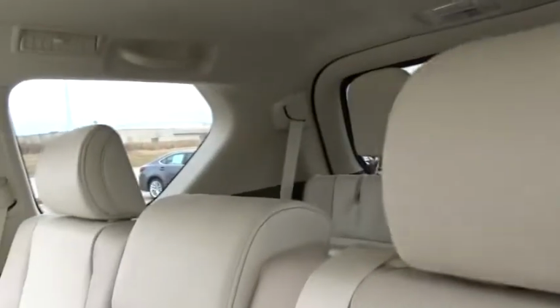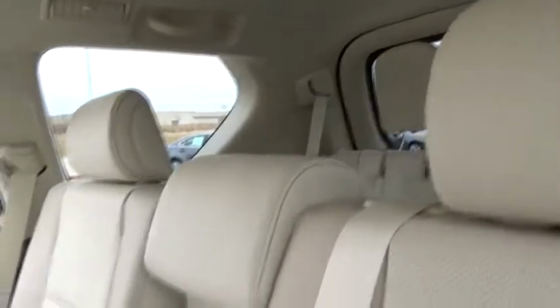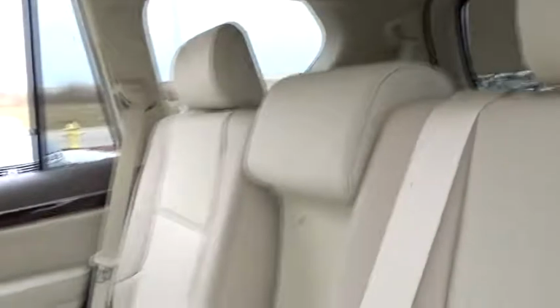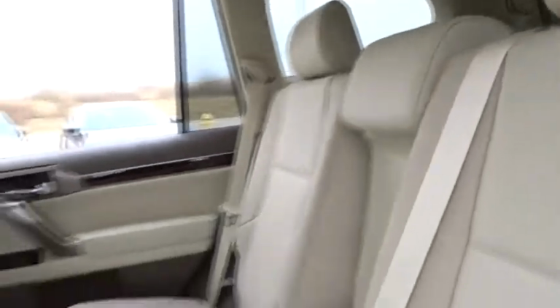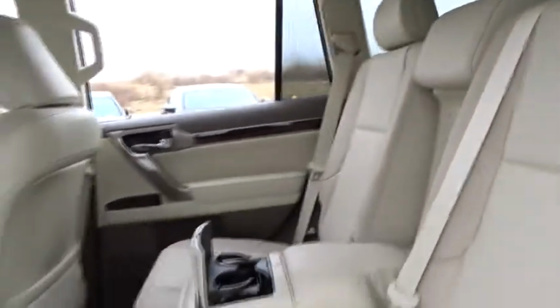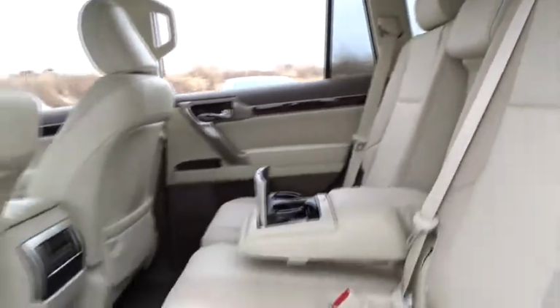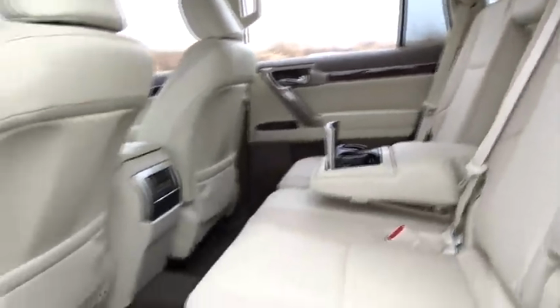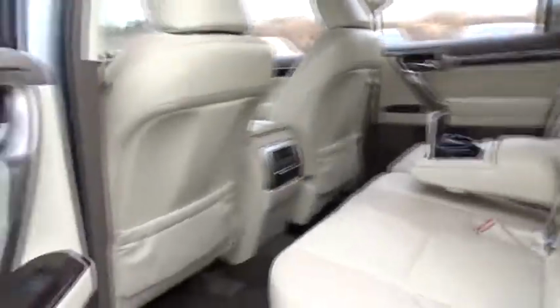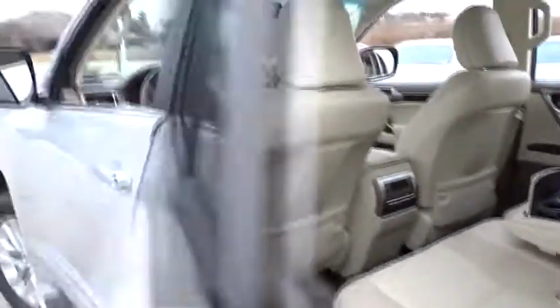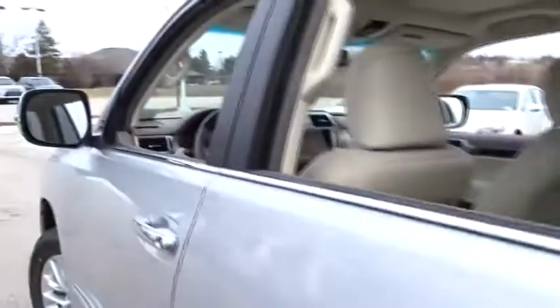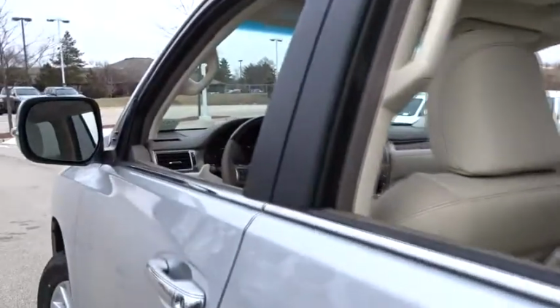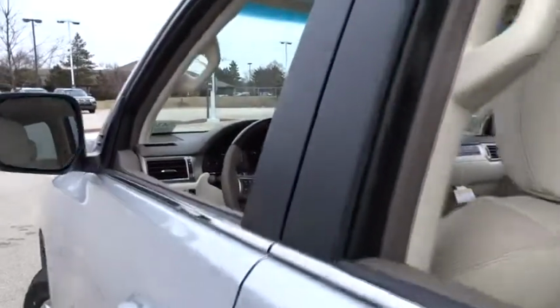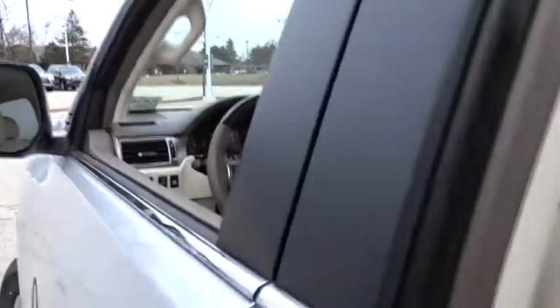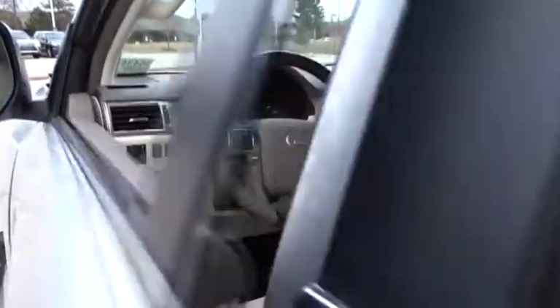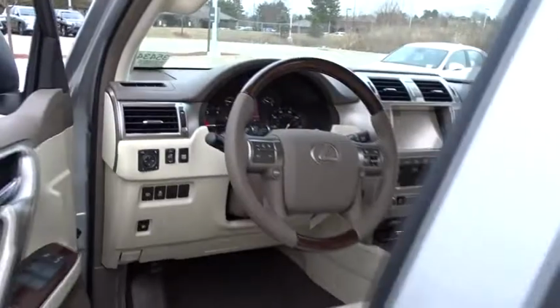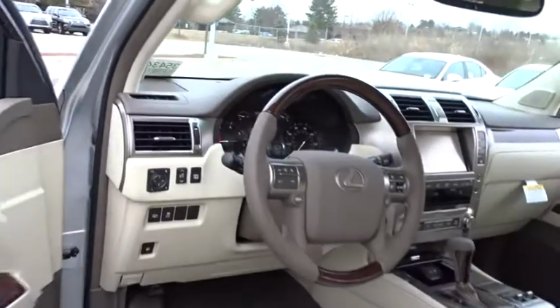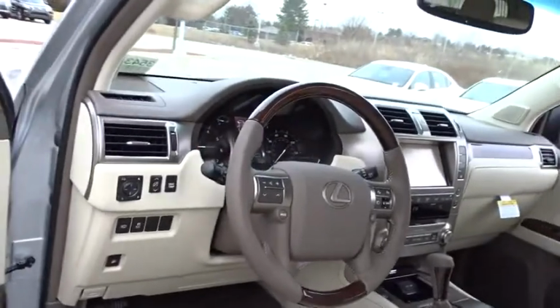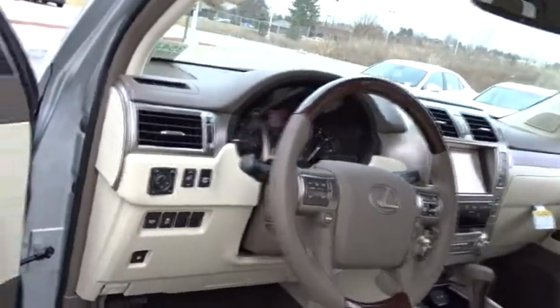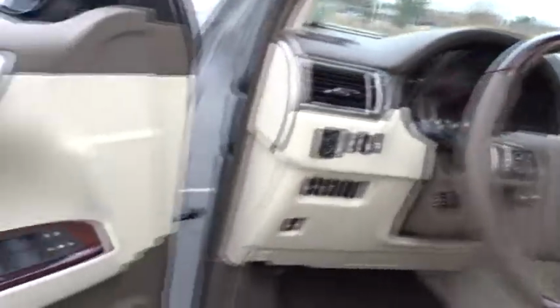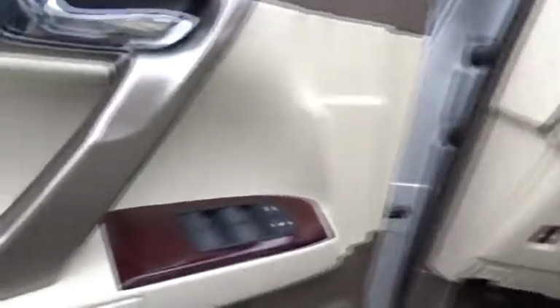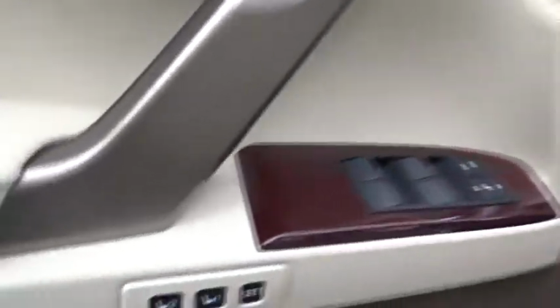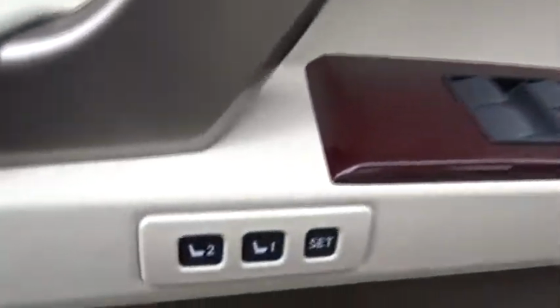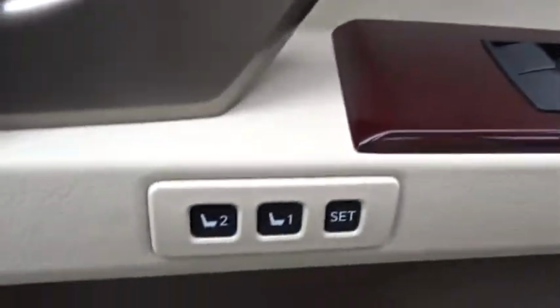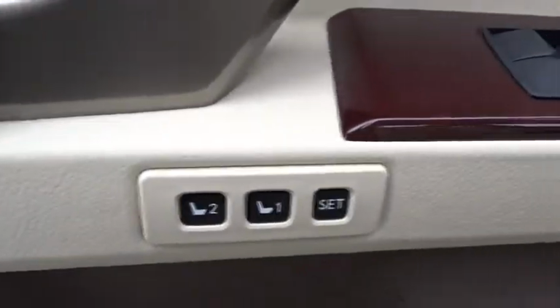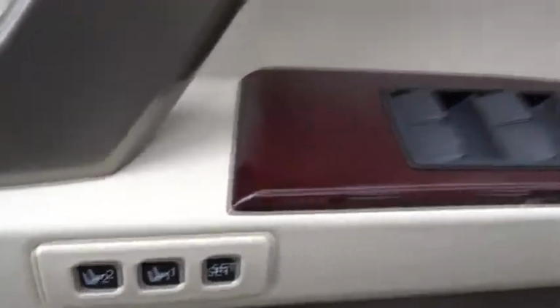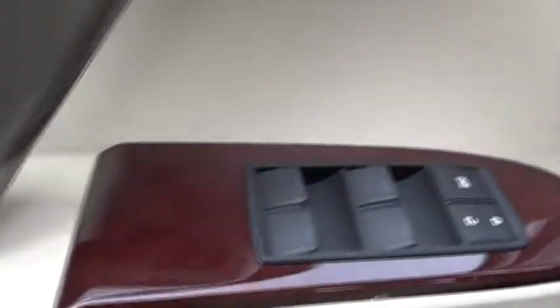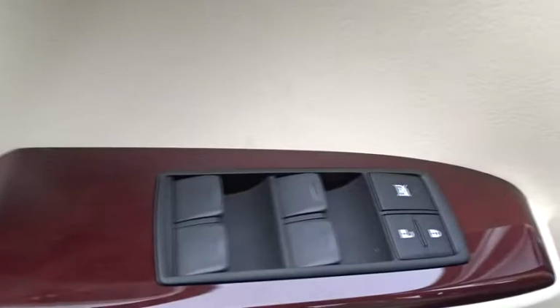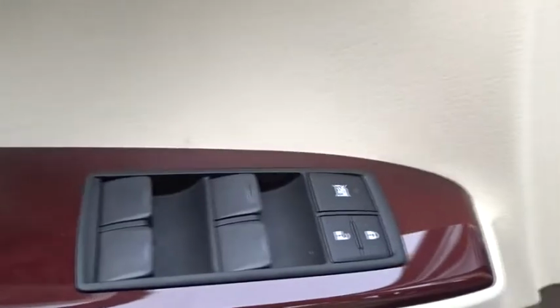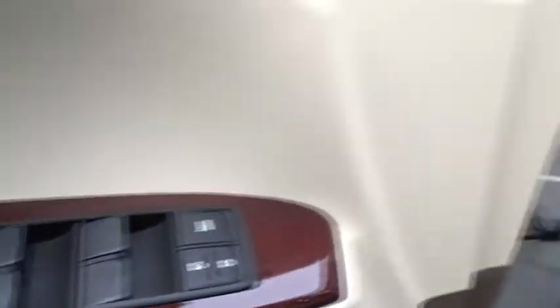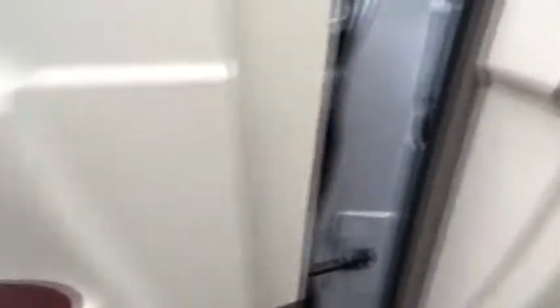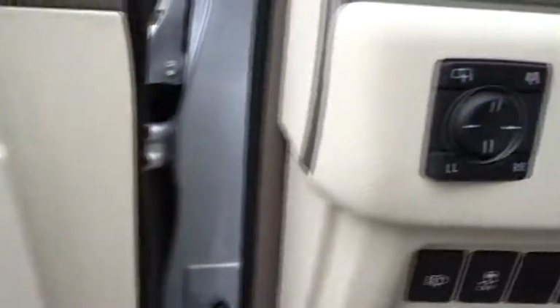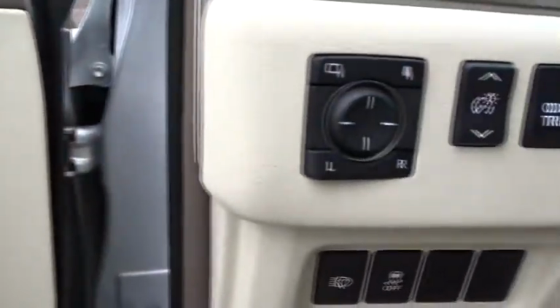Leather-wrapped steering wheel. Adjustable steering wheel. Power steering. Auto-dimming rearview mirror. Keyless start. Four-wheel disc brakes. Aluminum wheels. Four-wheel drive. Cruise control. Floormats. AM-FM stereo radio.